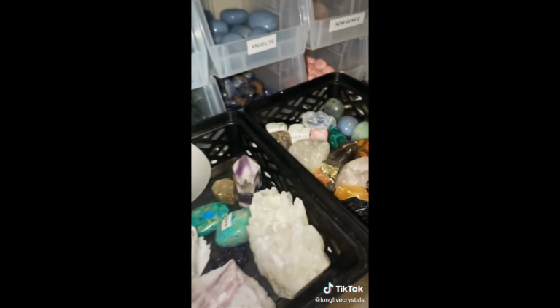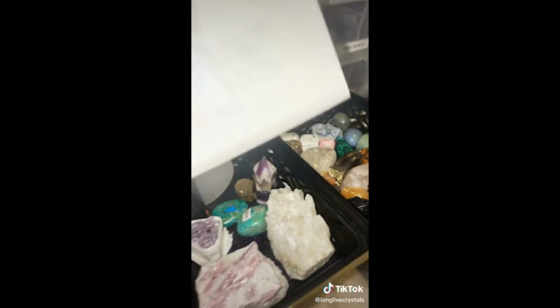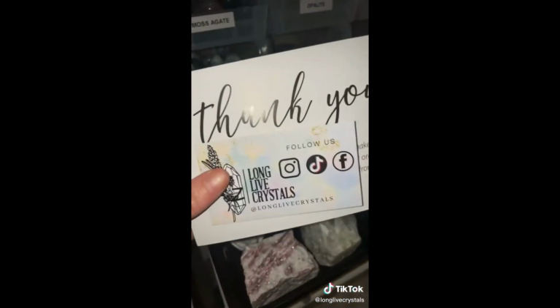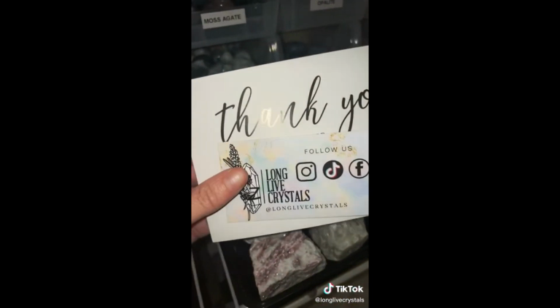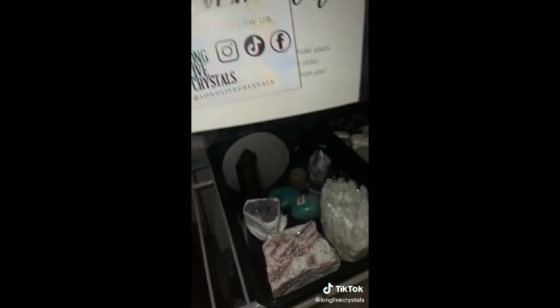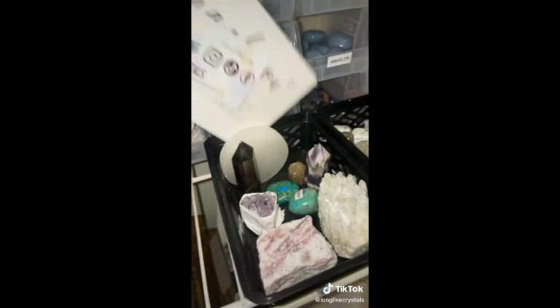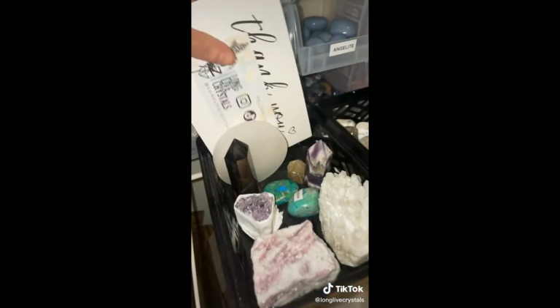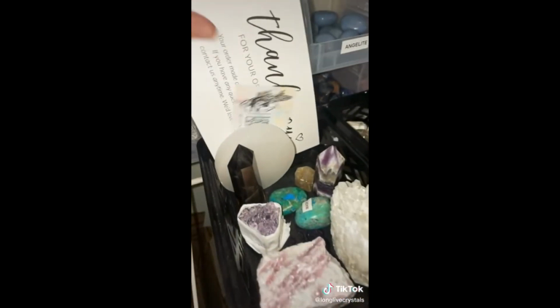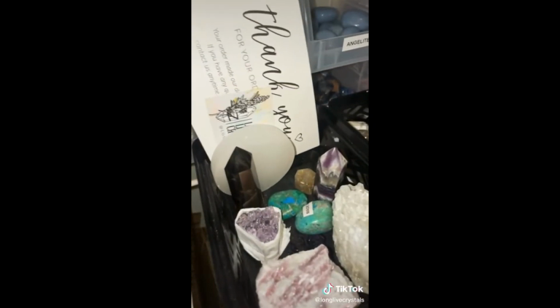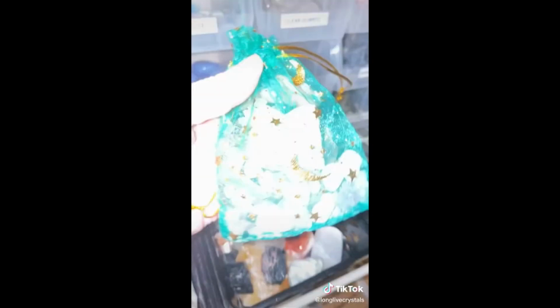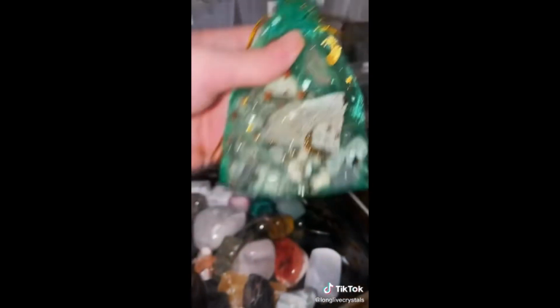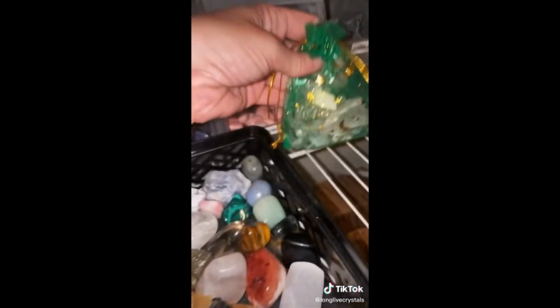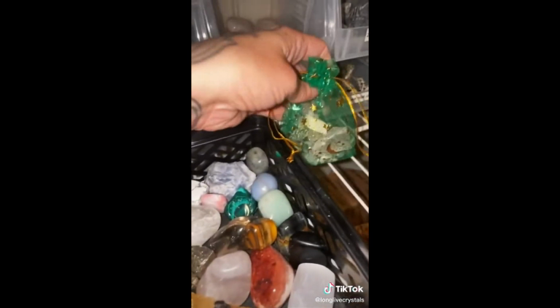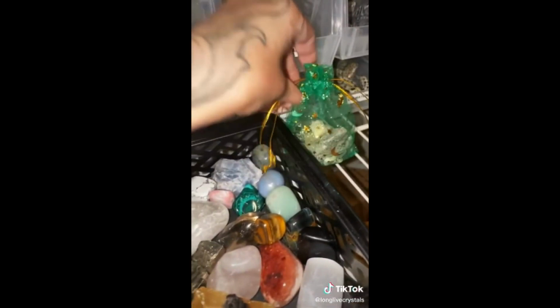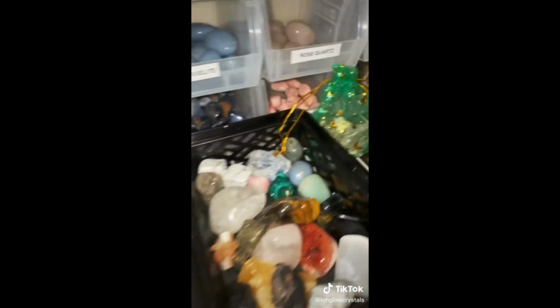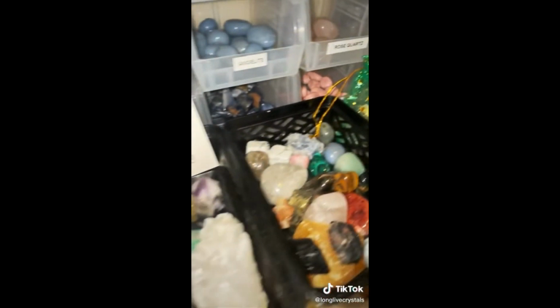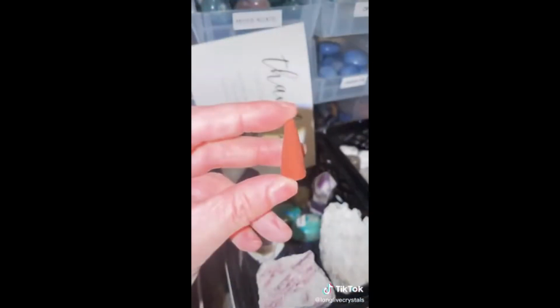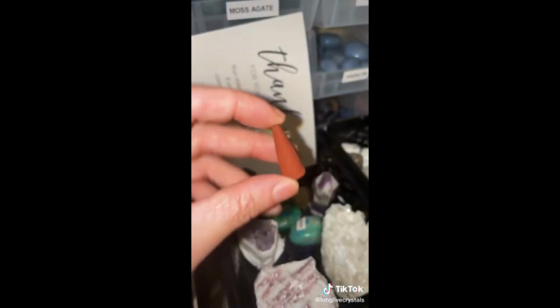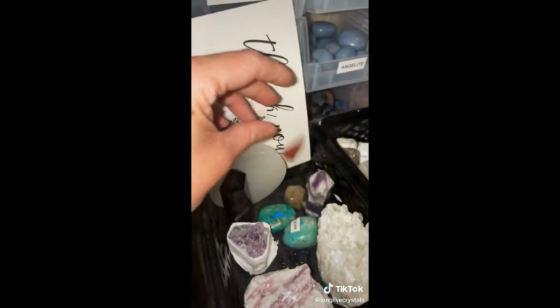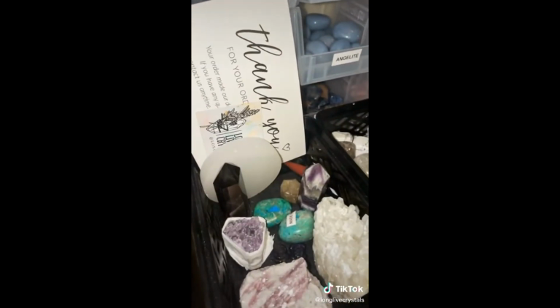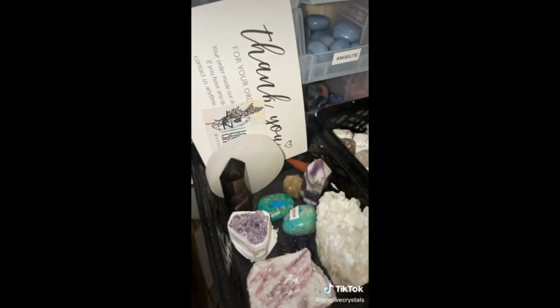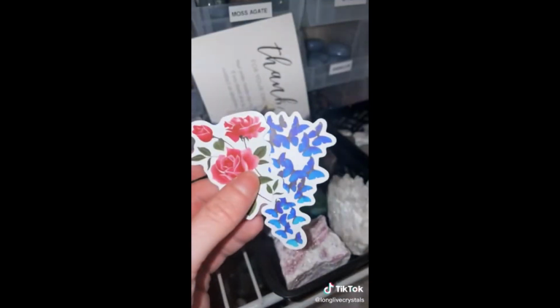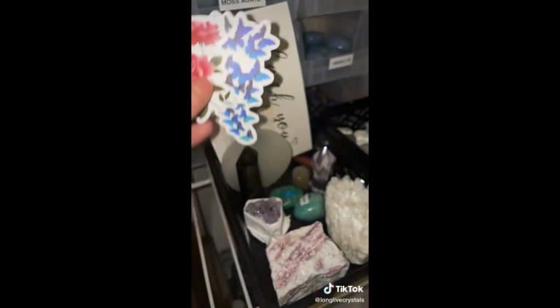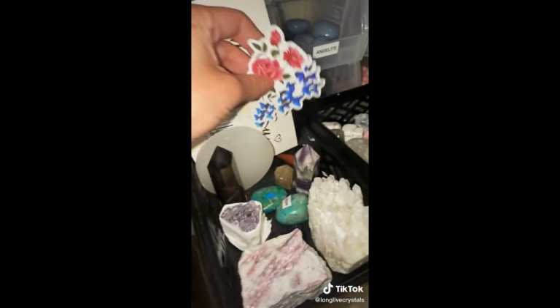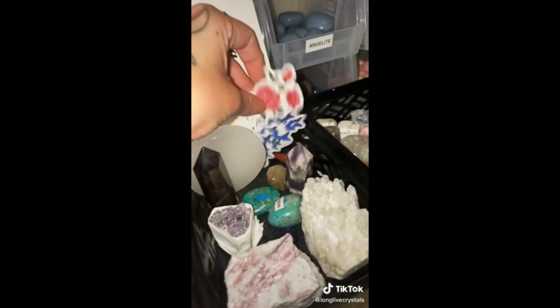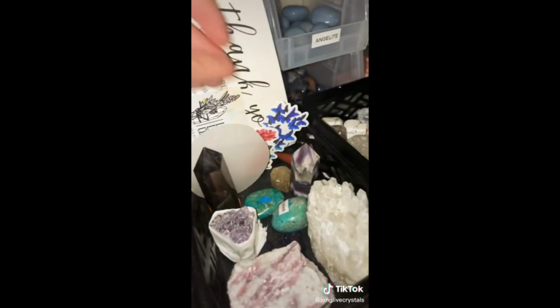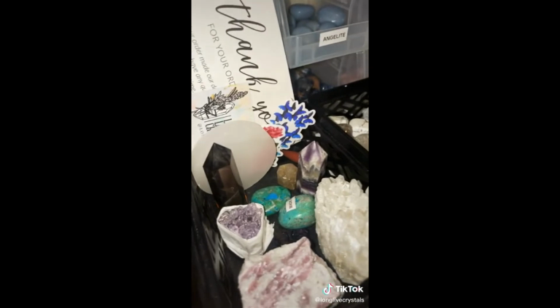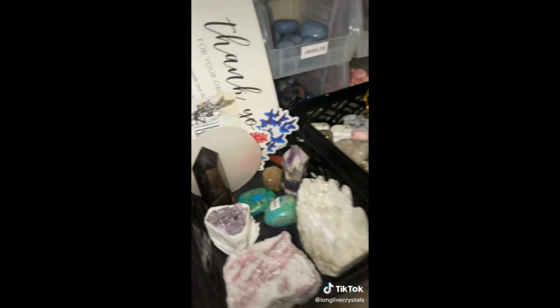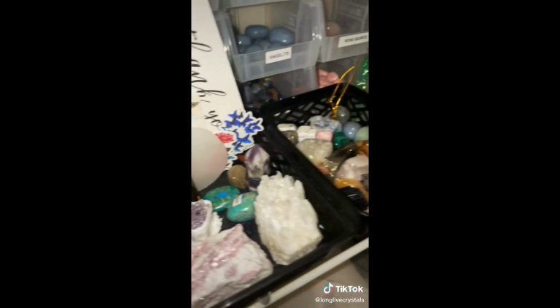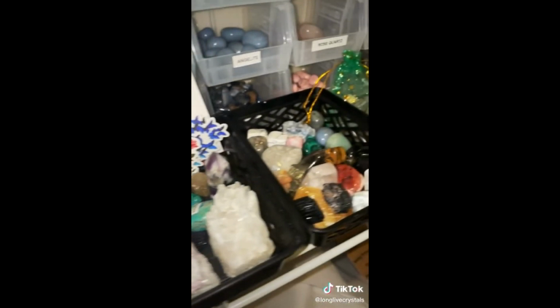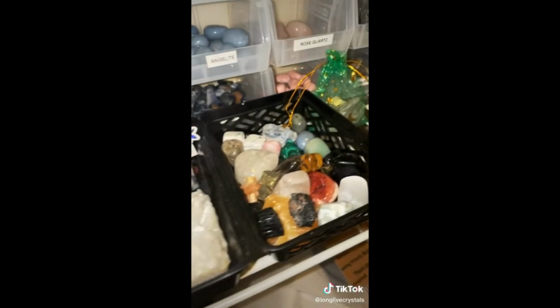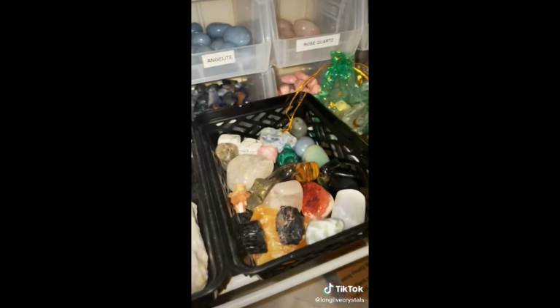Of course a thank you card and business card, a scoop of mix, free incense, and some stickers. Thank you so much Avery, I hope you love everything.